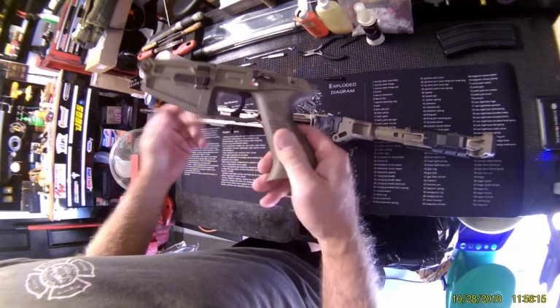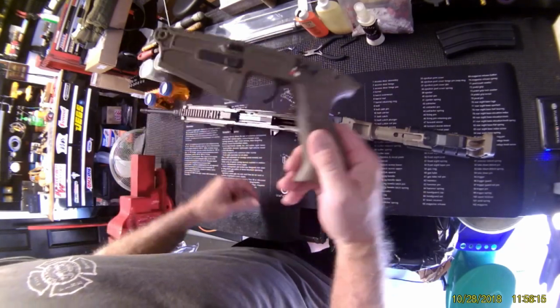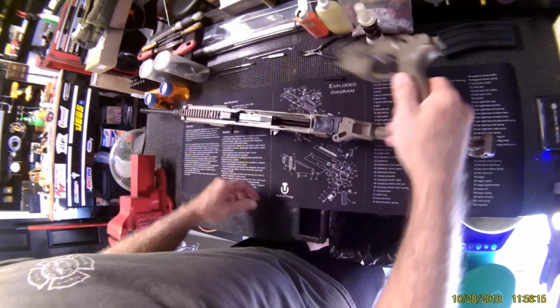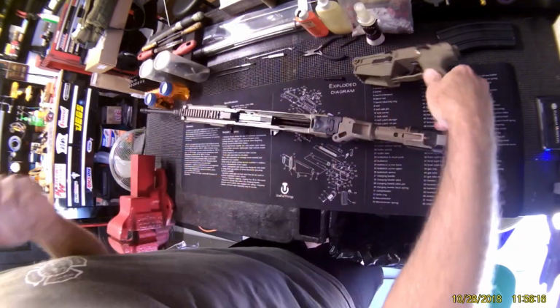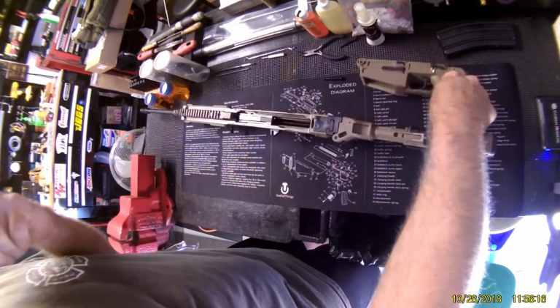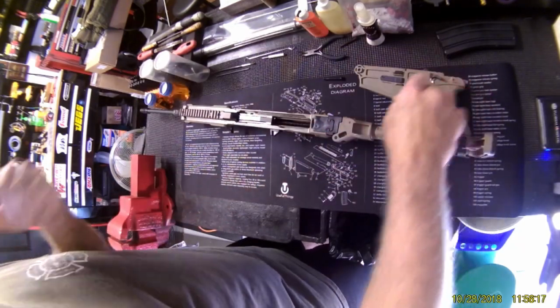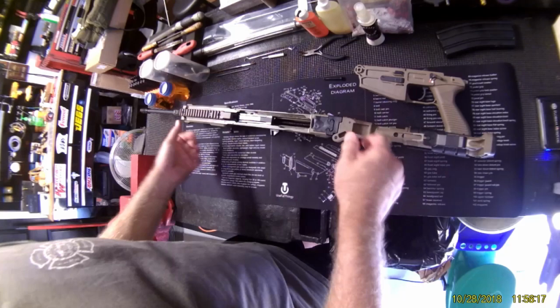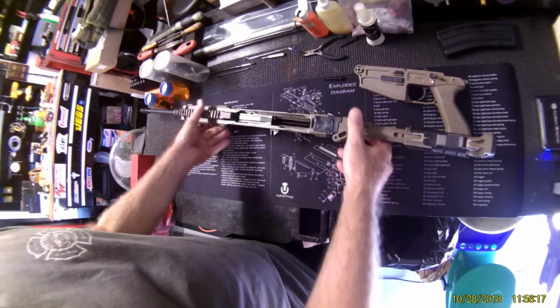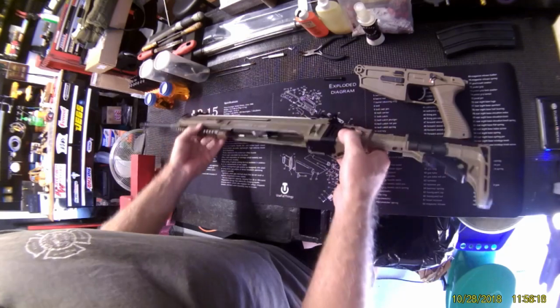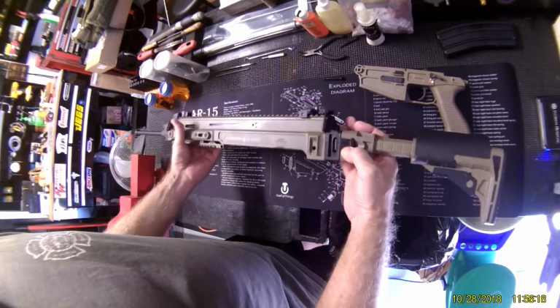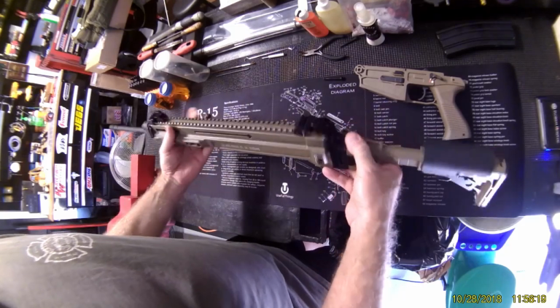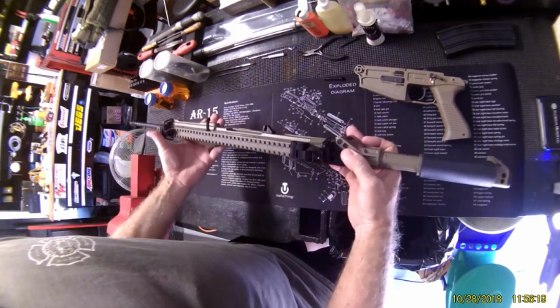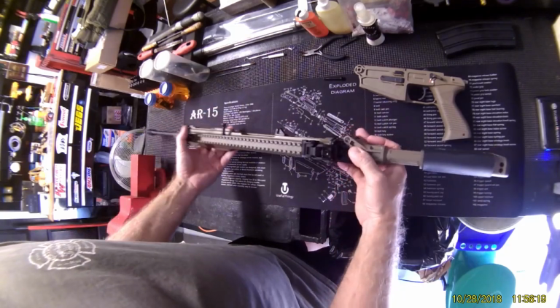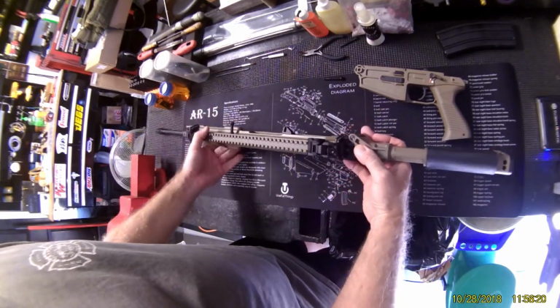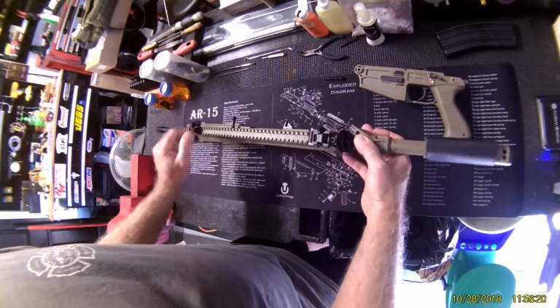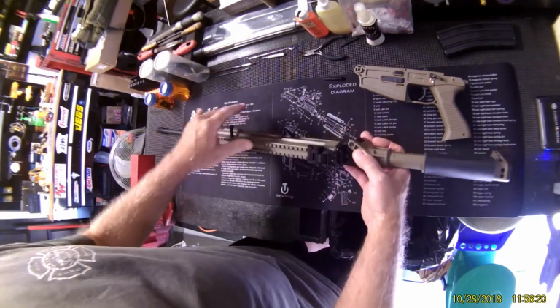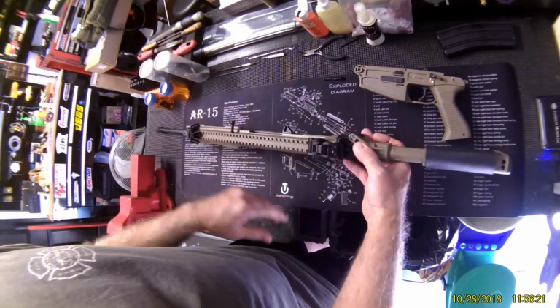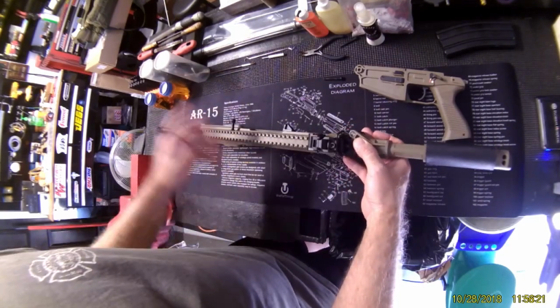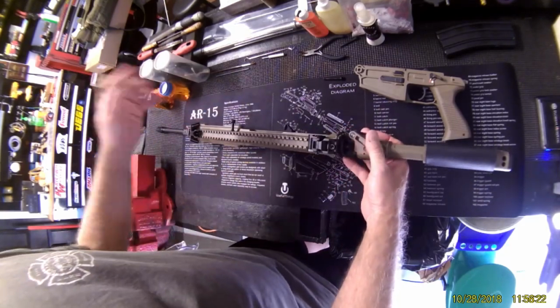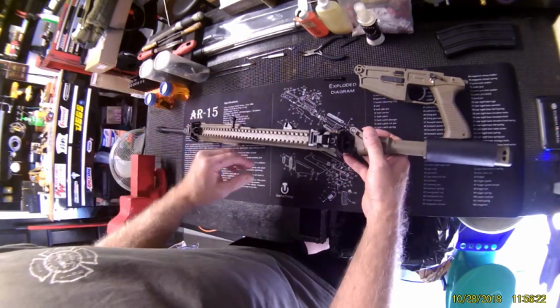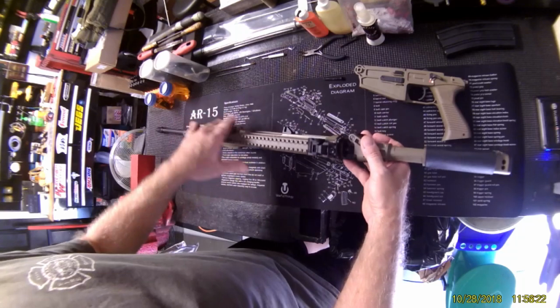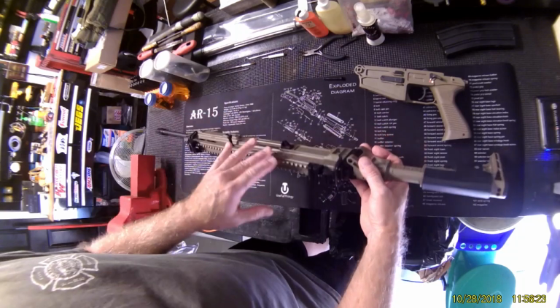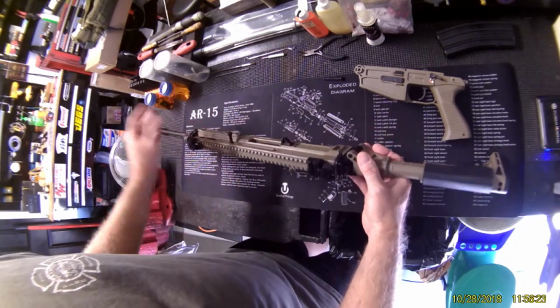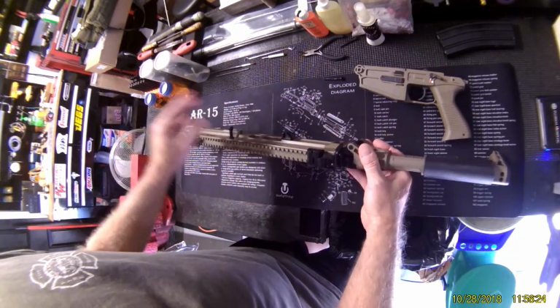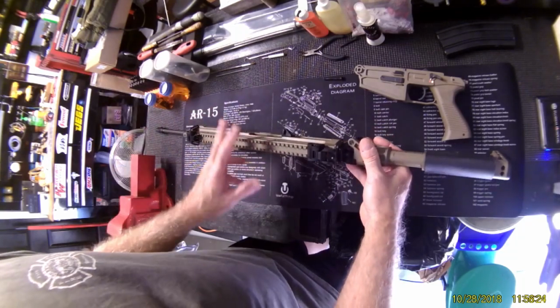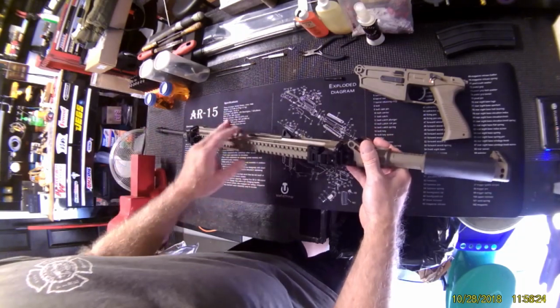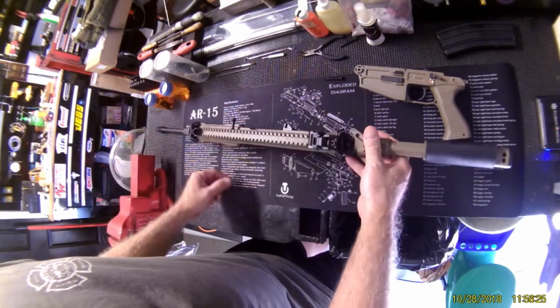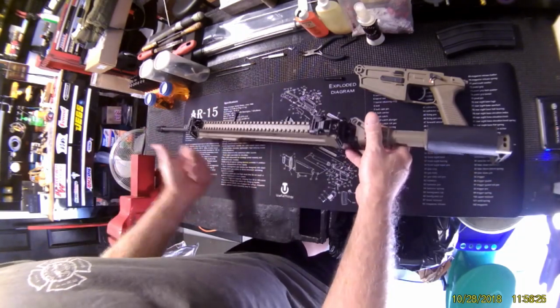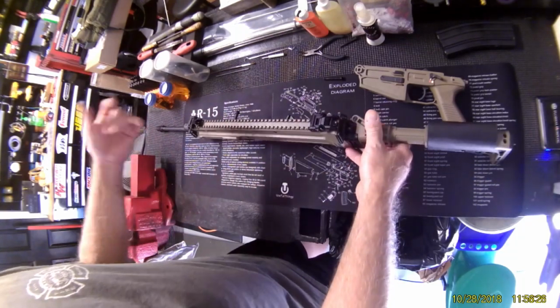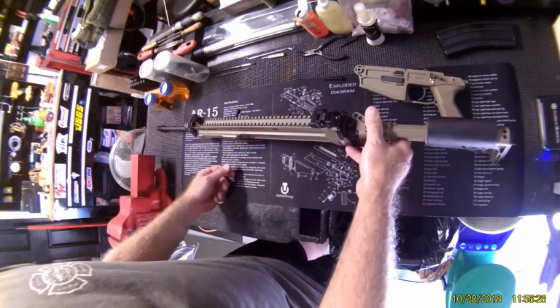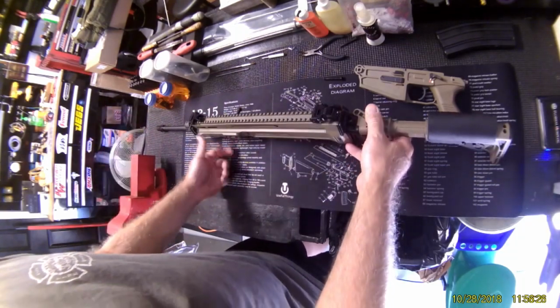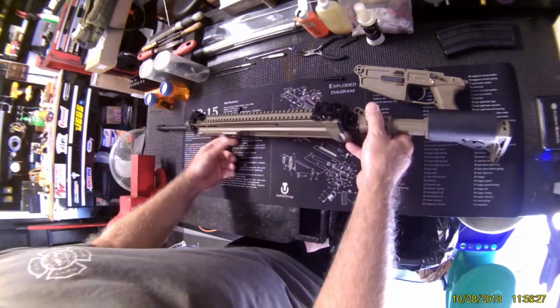It is pretty much straightforward — it really is just well made. Really nice quality stuff. The breakdown is a little bit different, but the charging handle can go on the right or left.